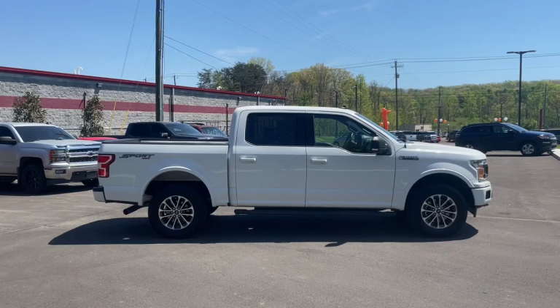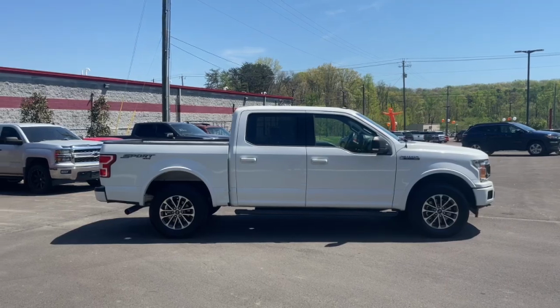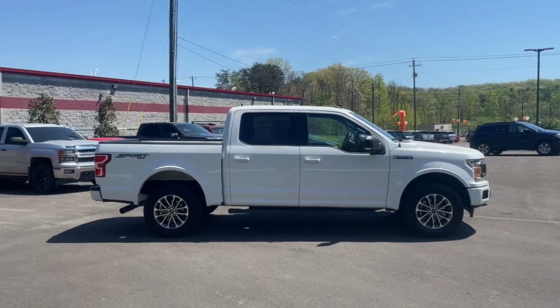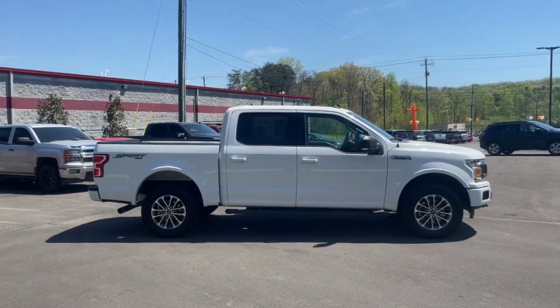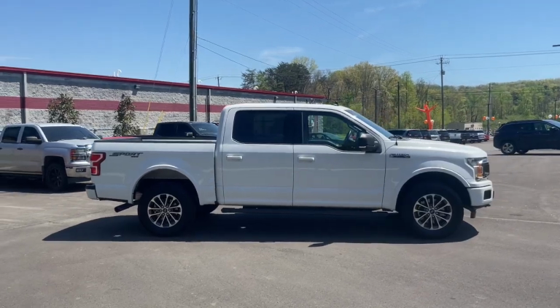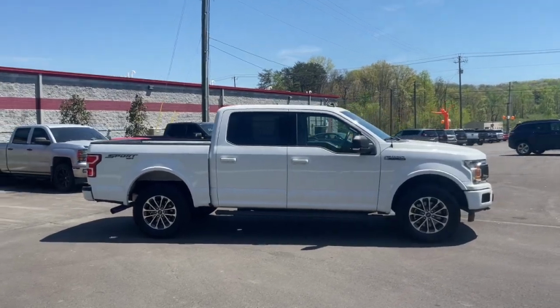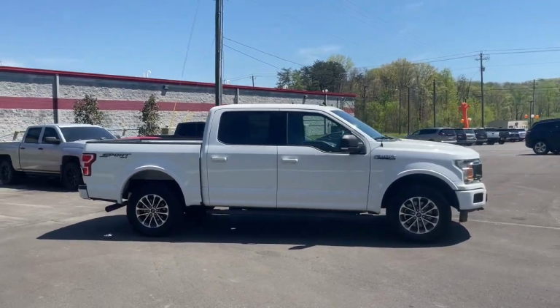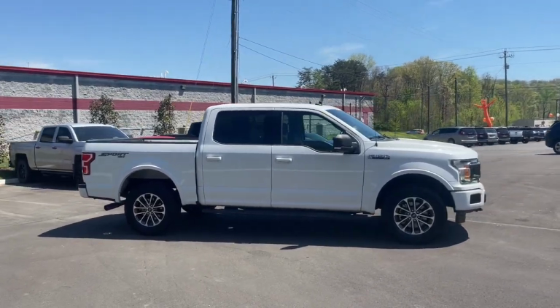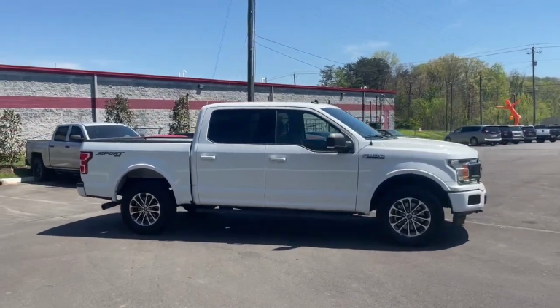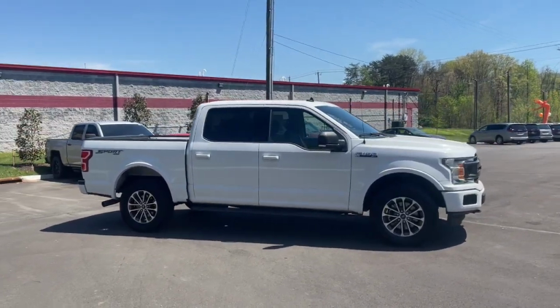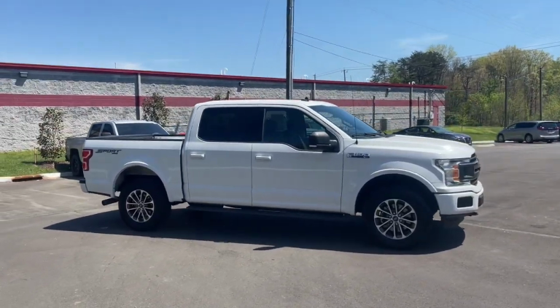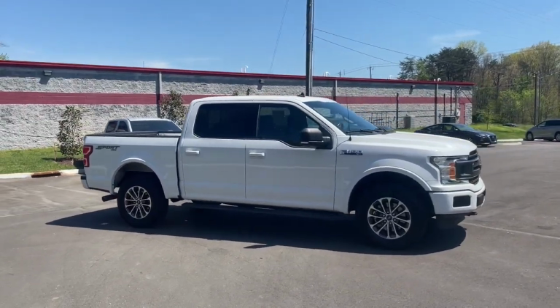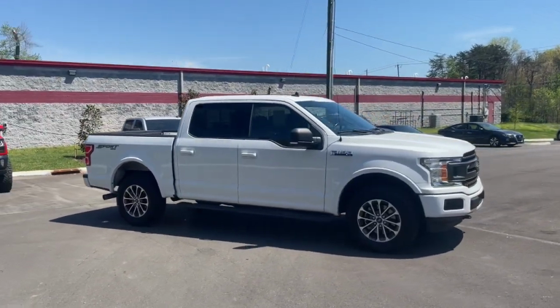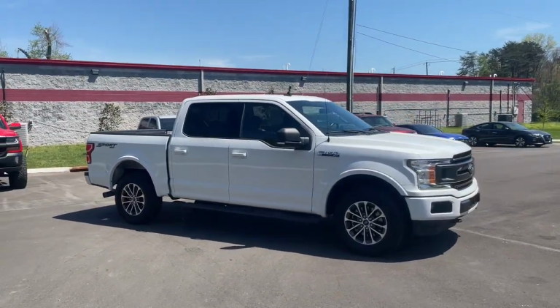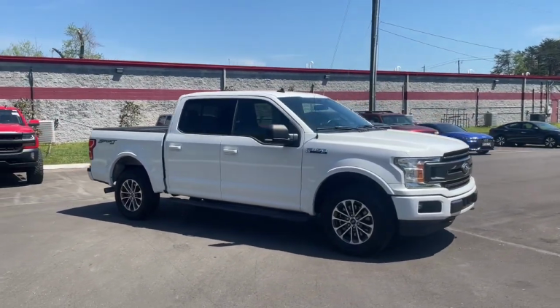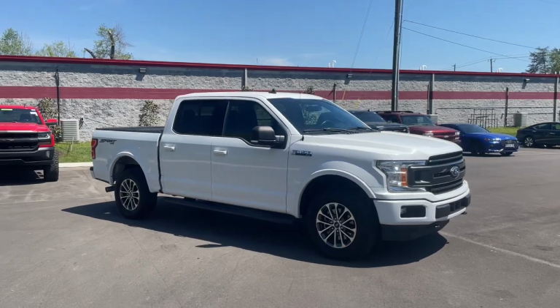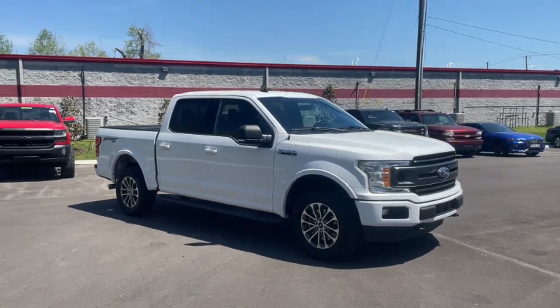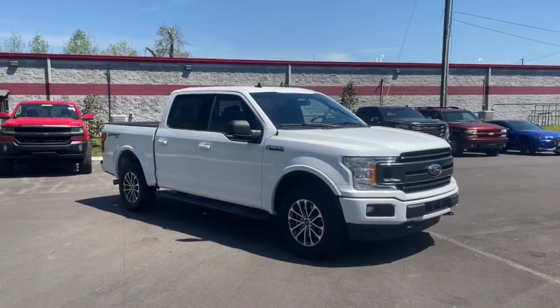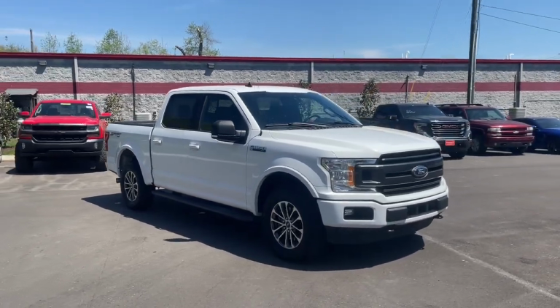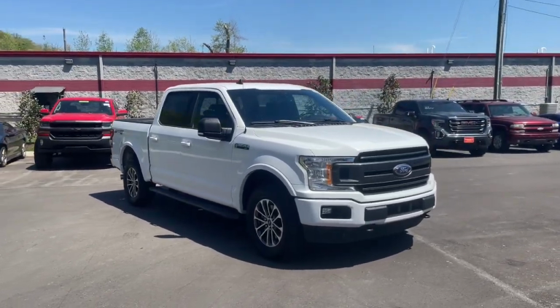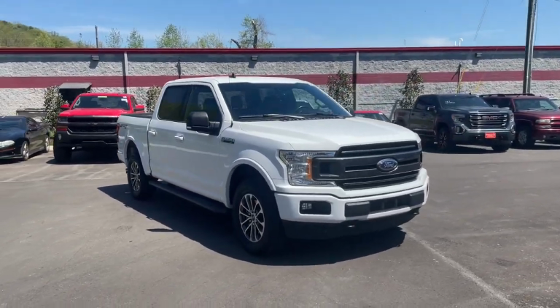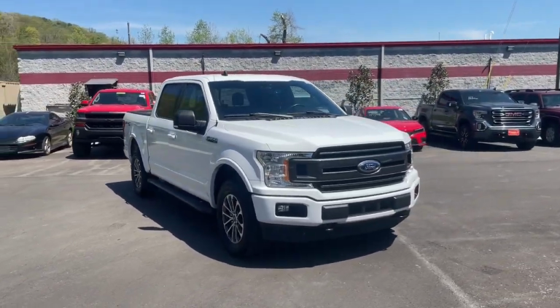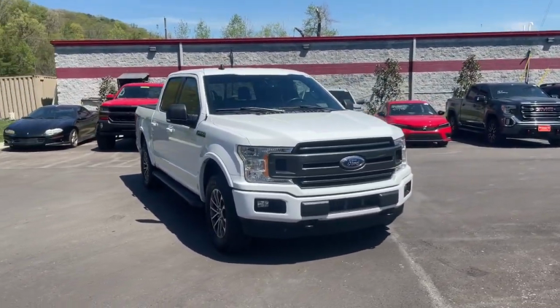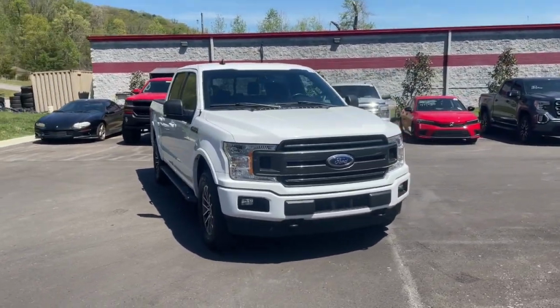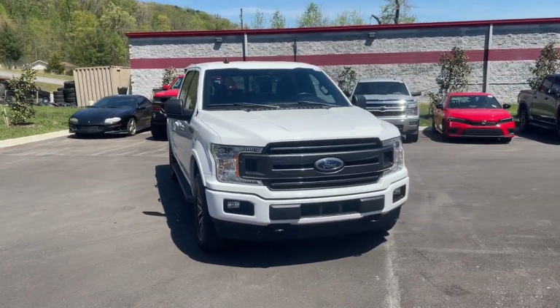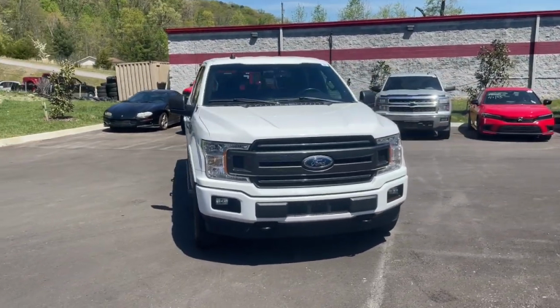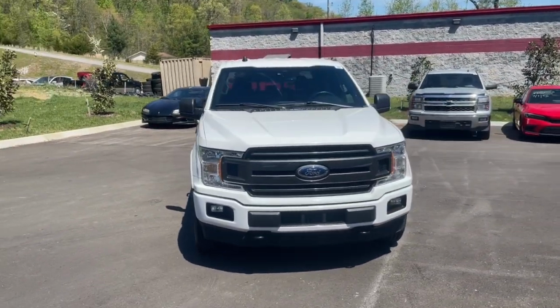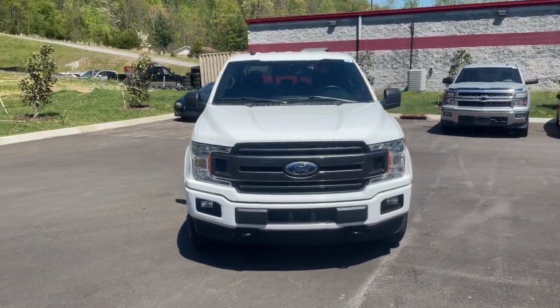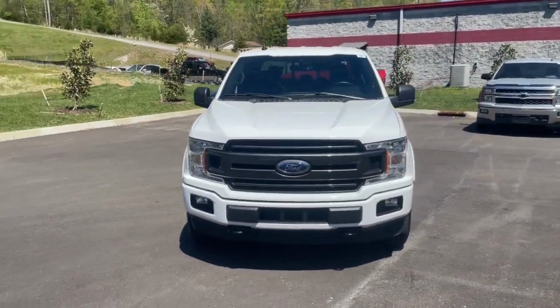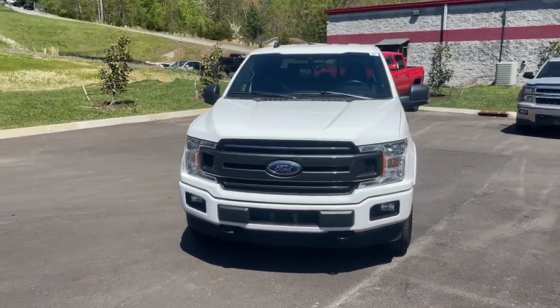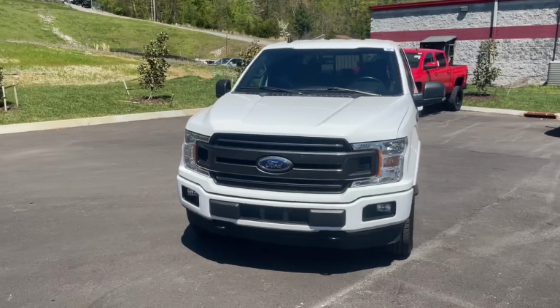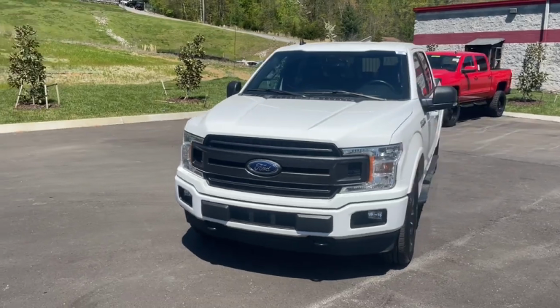Looking for your dream car? It could be the 2020 Ford F-150. With less than 70,000 miles on the odometer, this vehicle stands out from the rest.